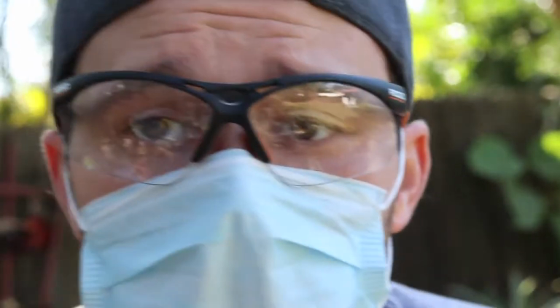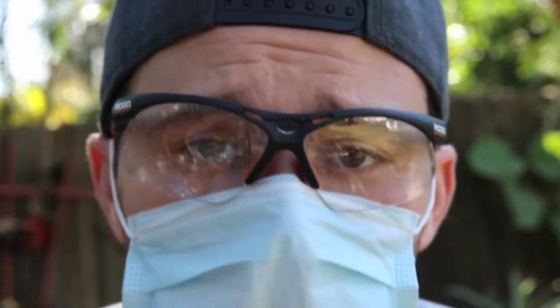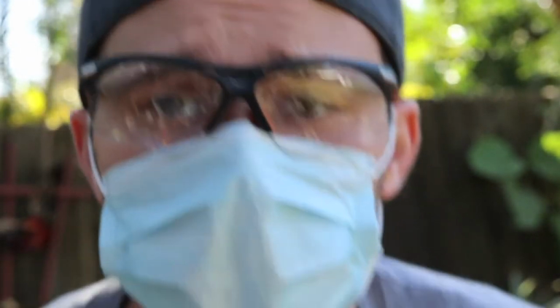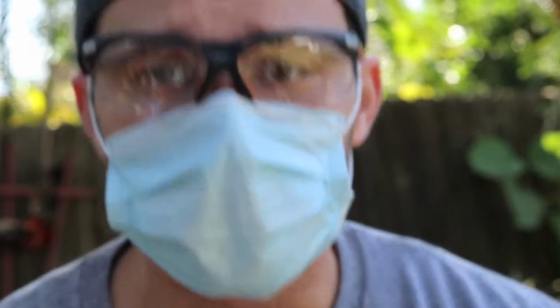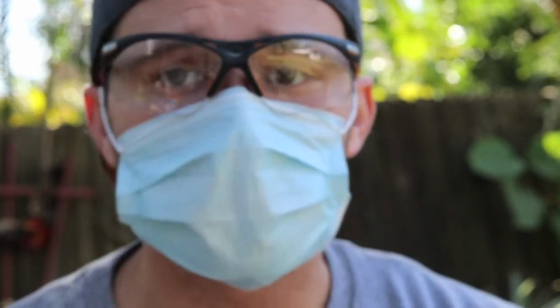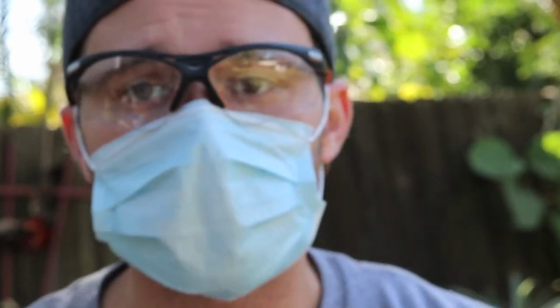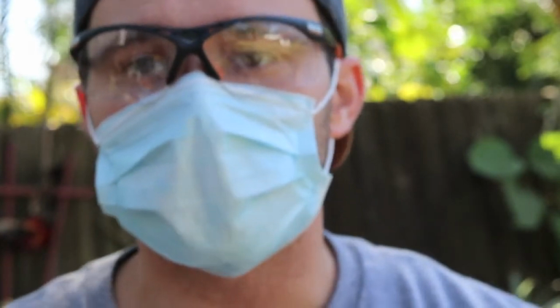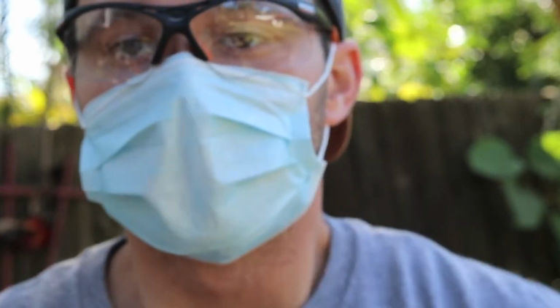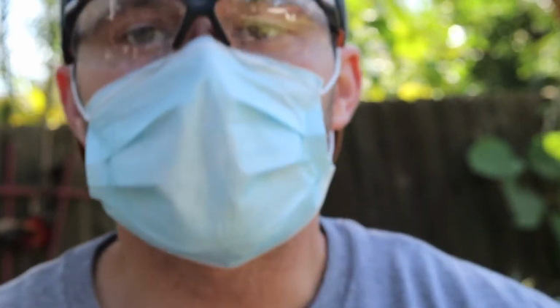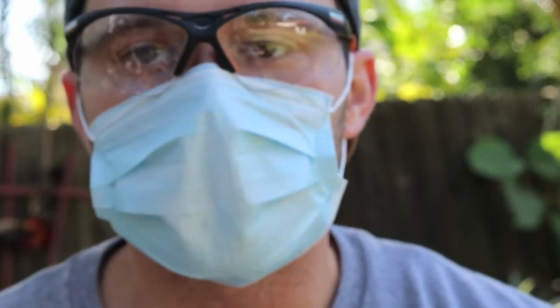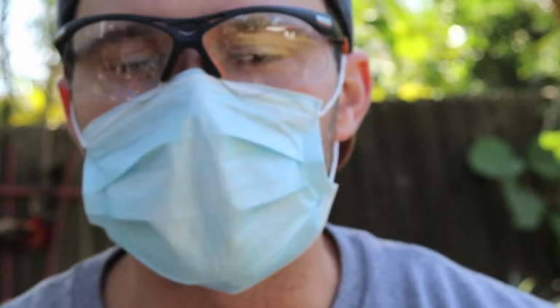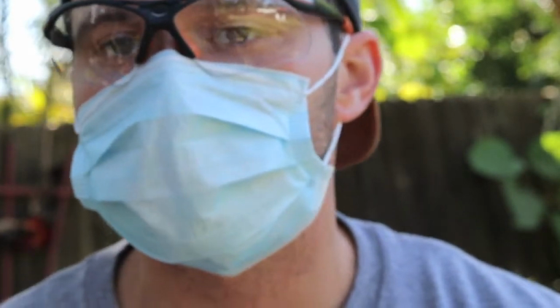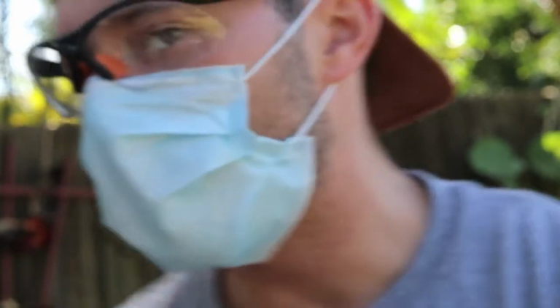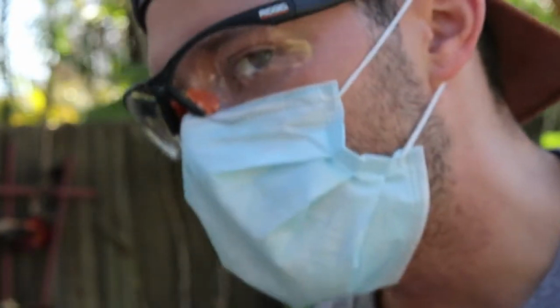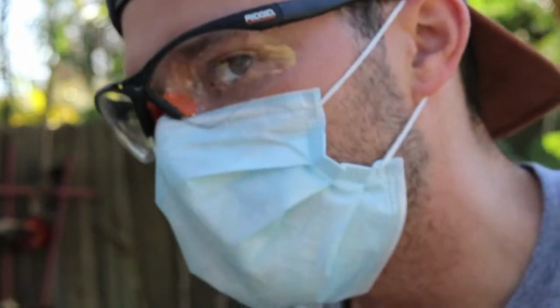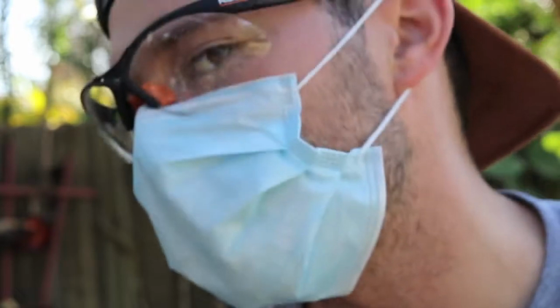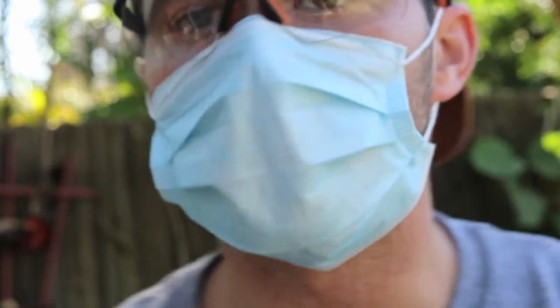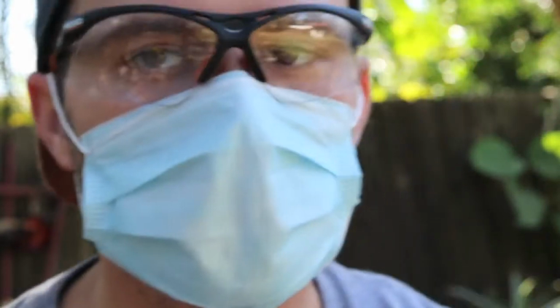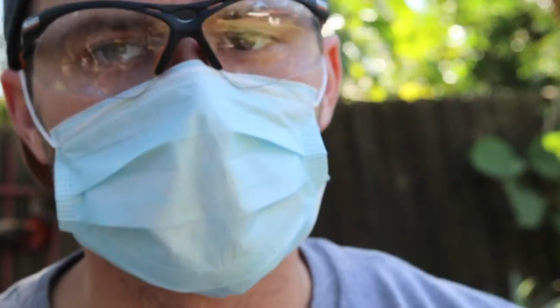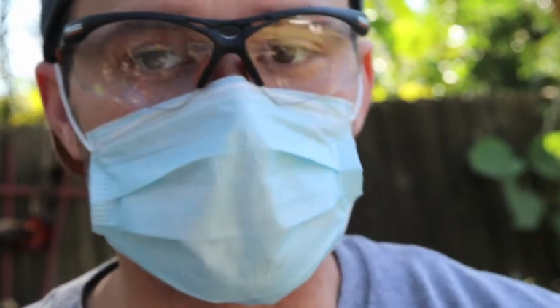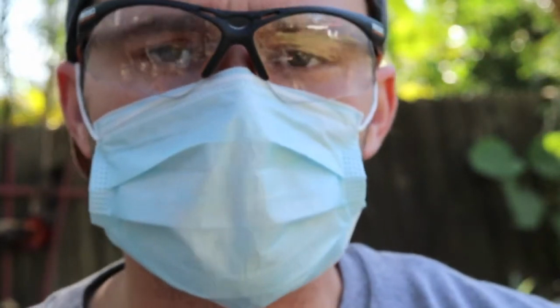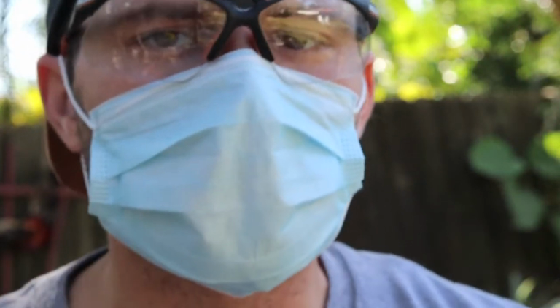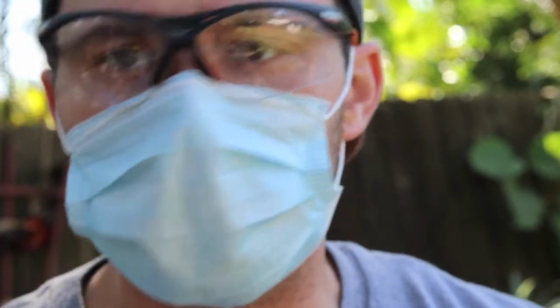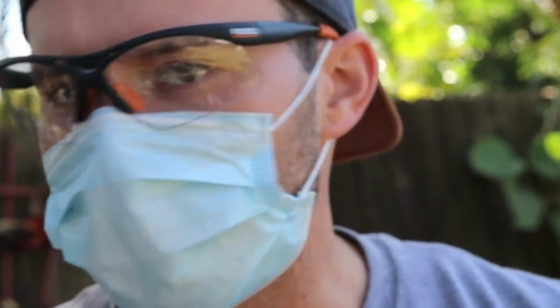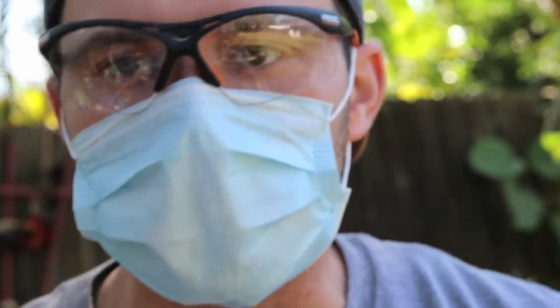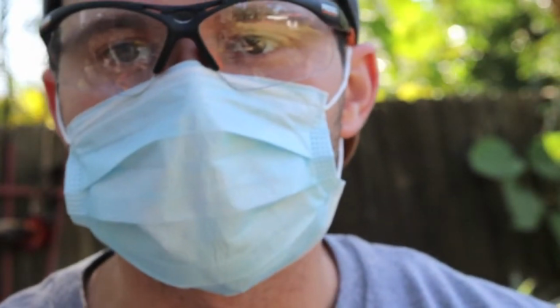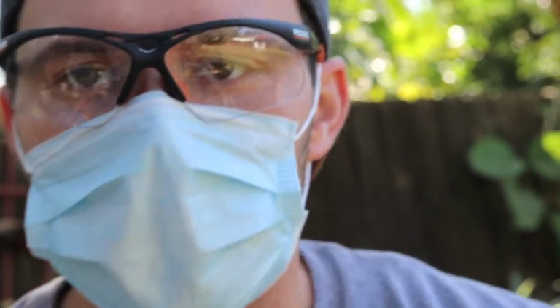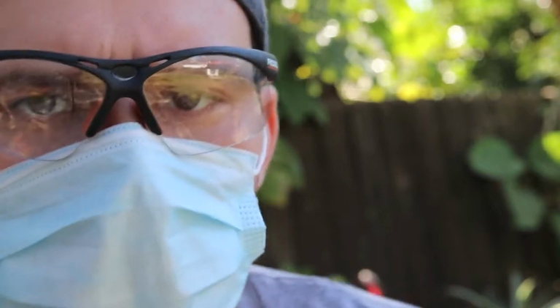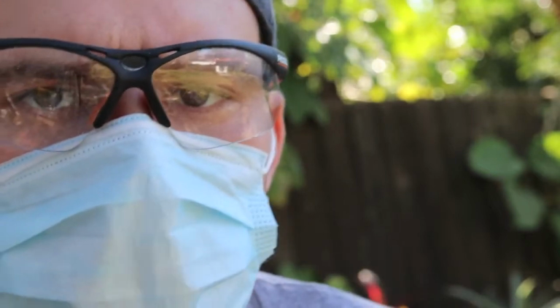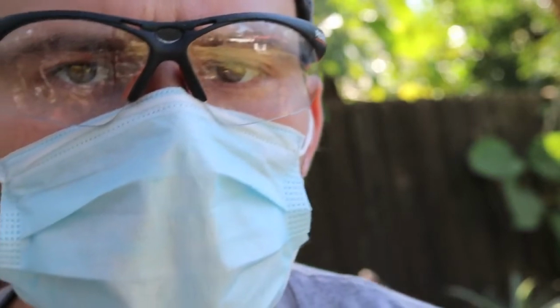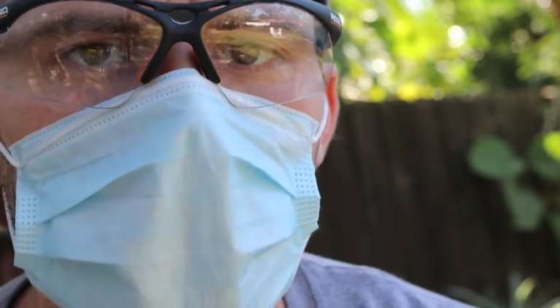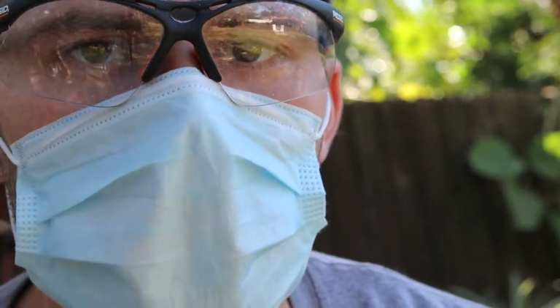Whenever you're sanding it's a good idea to wear a respirator. I don't have mine — I don't know where it is — so this is all I had on hand. Something is better than nothing, even if it does make you look like Bane from Batman. There's no sawdust here, Batman.